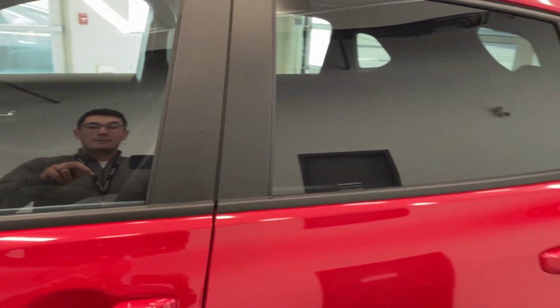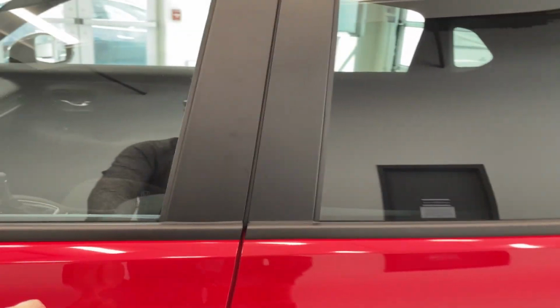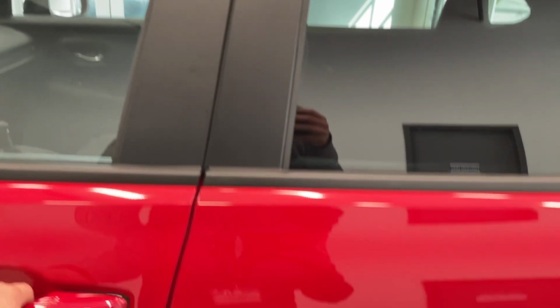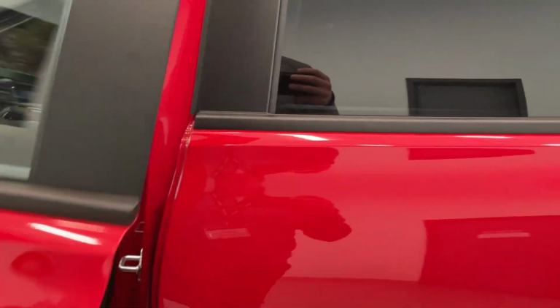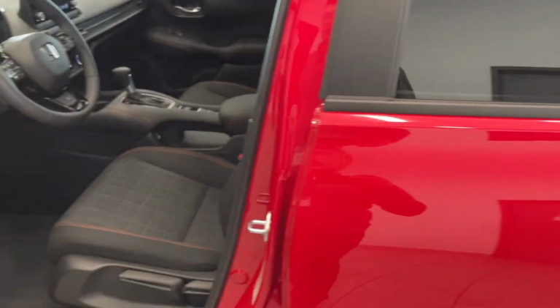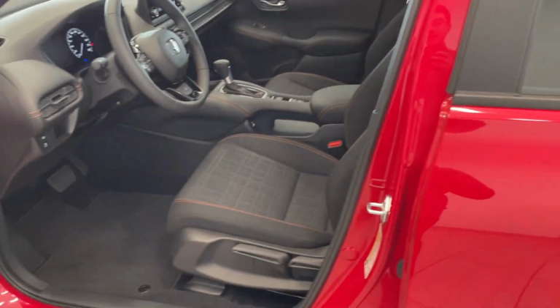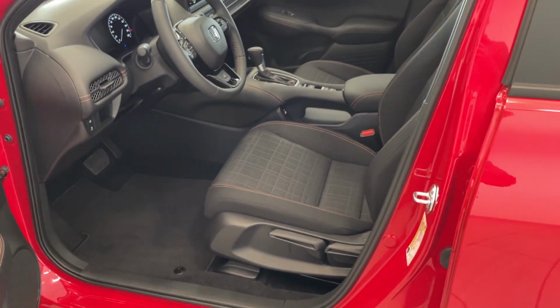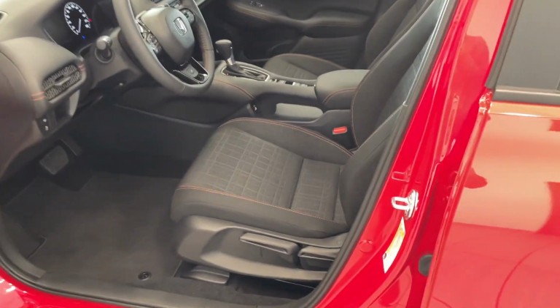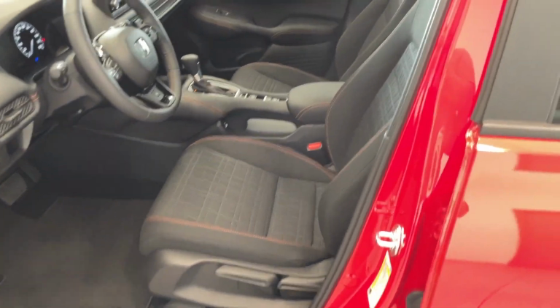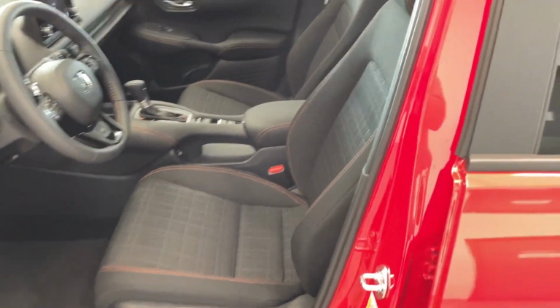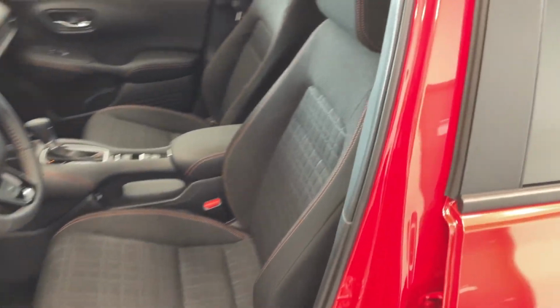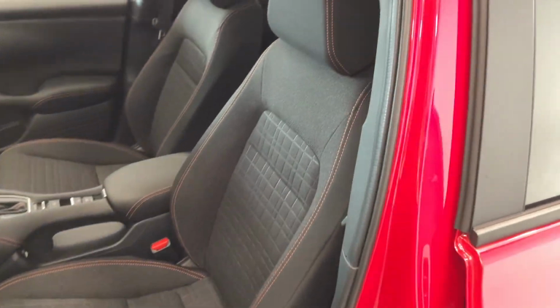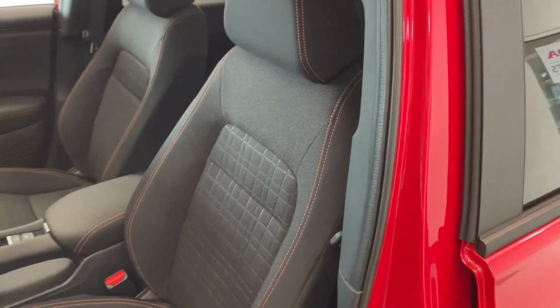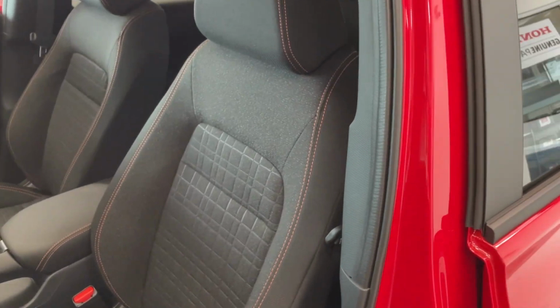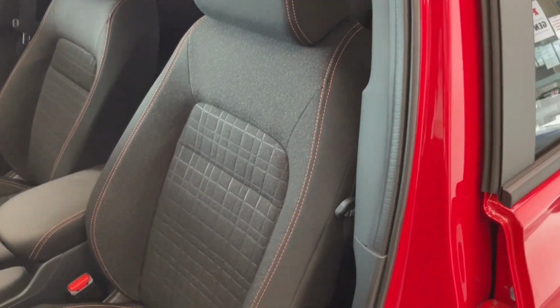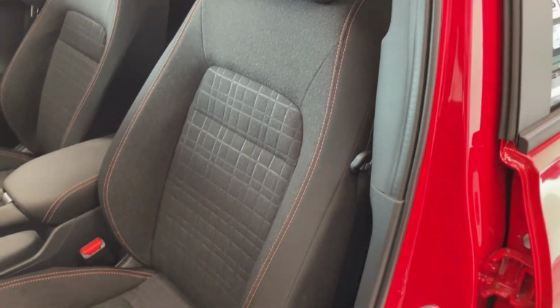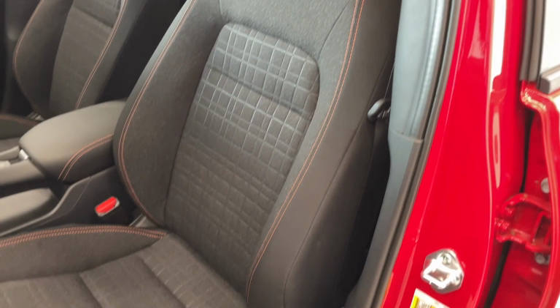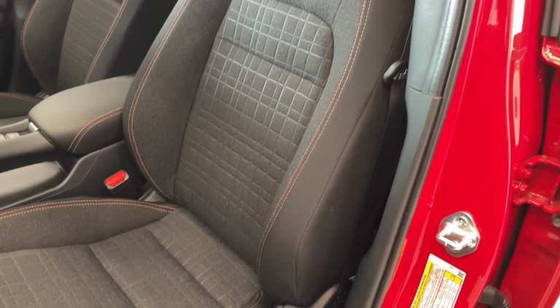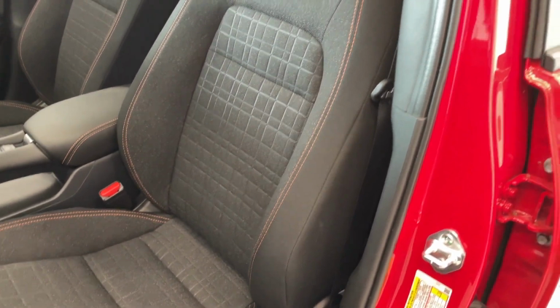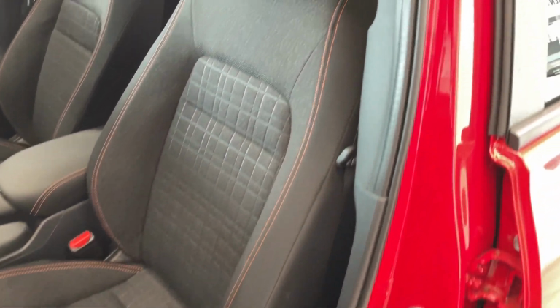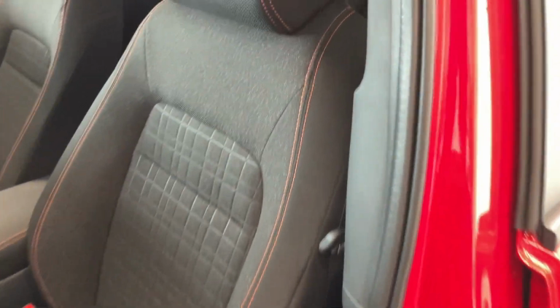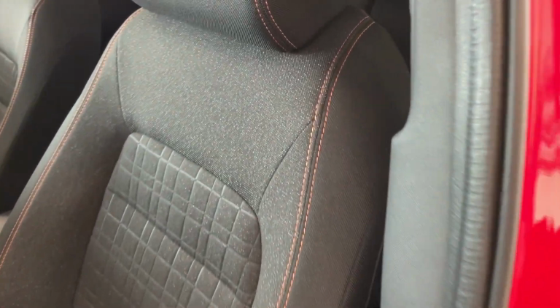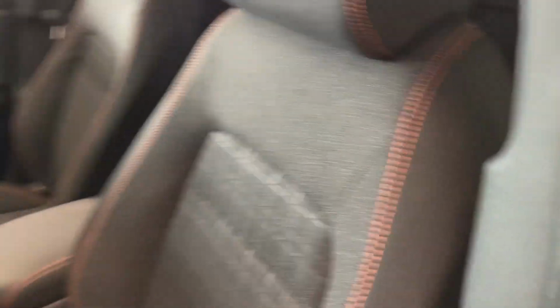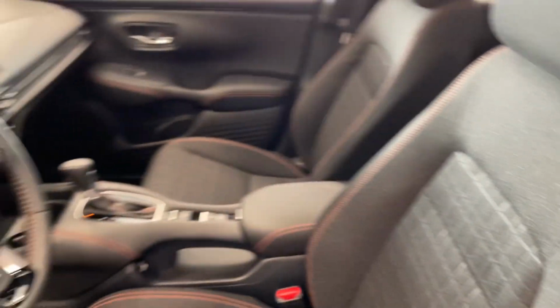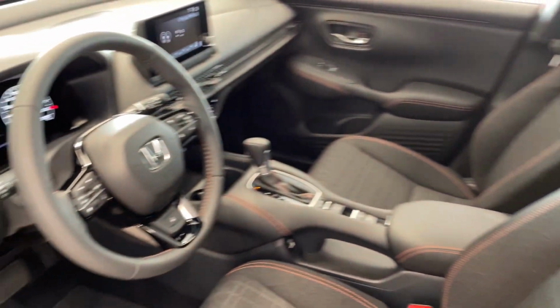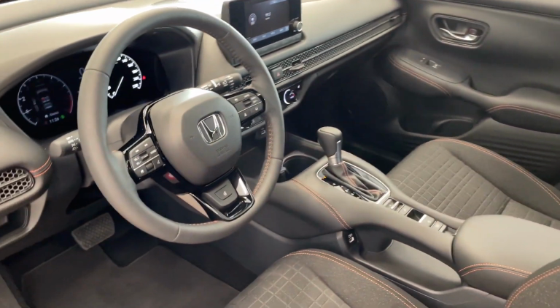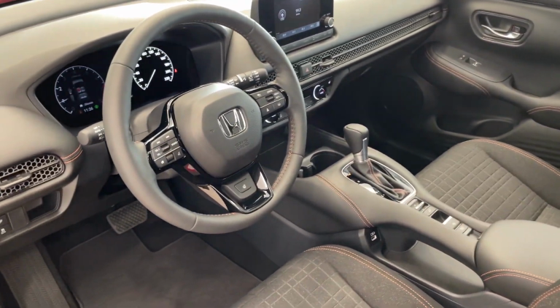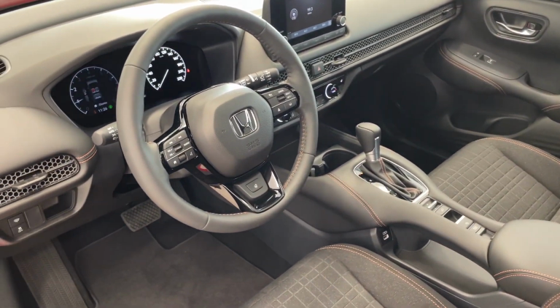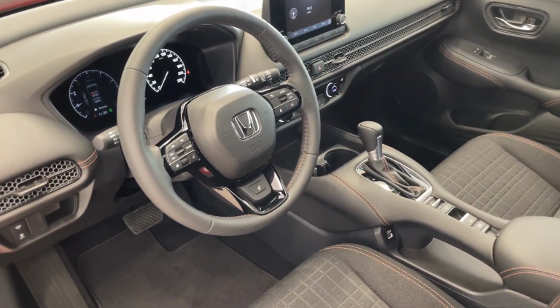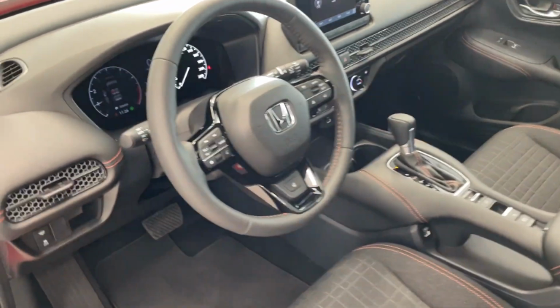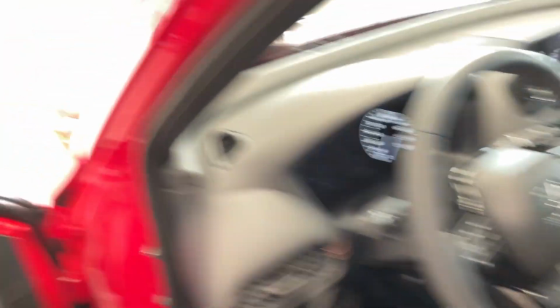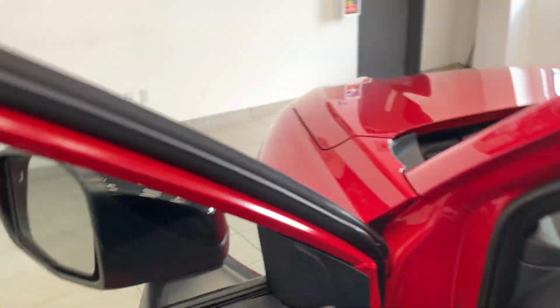We're going to hop right inside because there's just way too much to show you and not enough time. You've got this new cloth insert with that pattern, orange stitching with the Sport trim, and the leather-wrapped steering wheel as well.